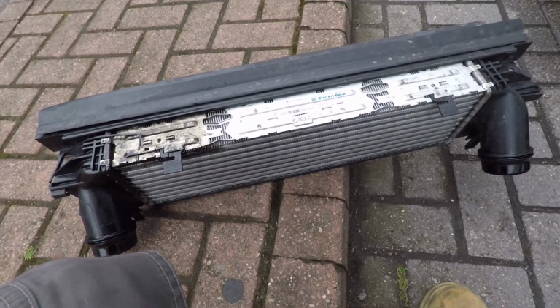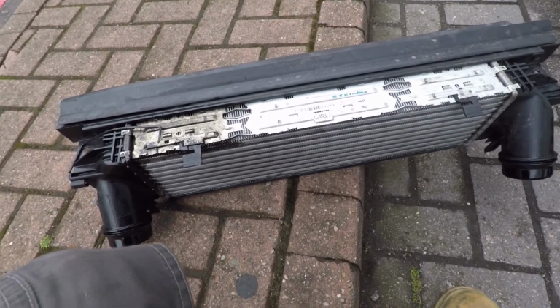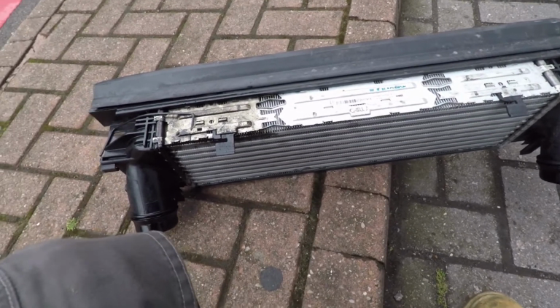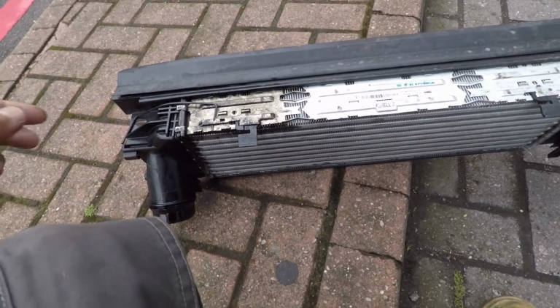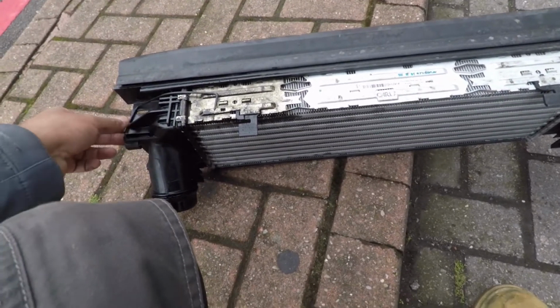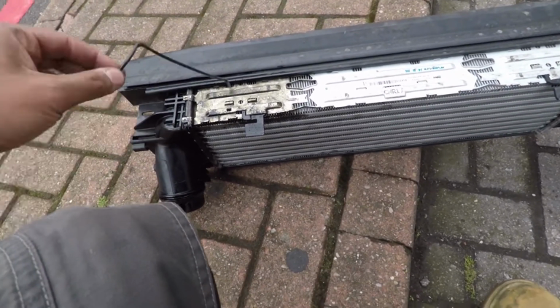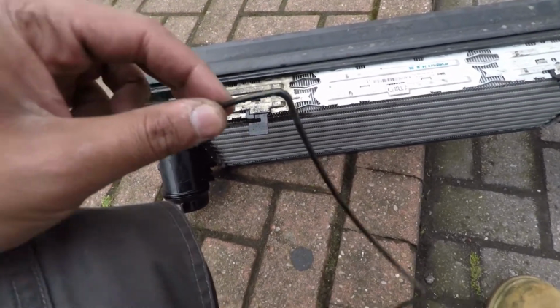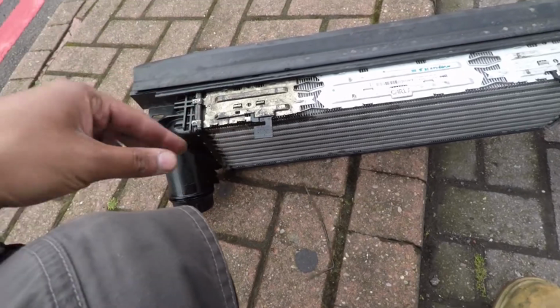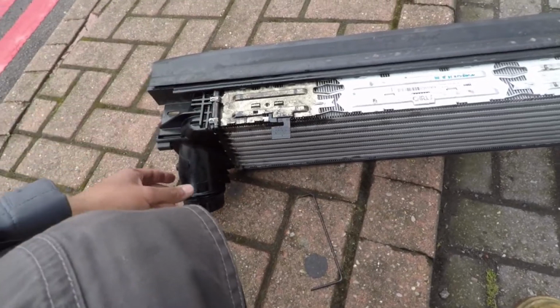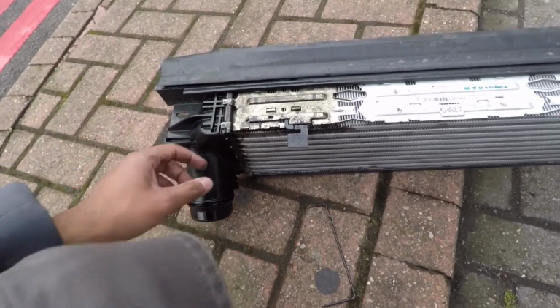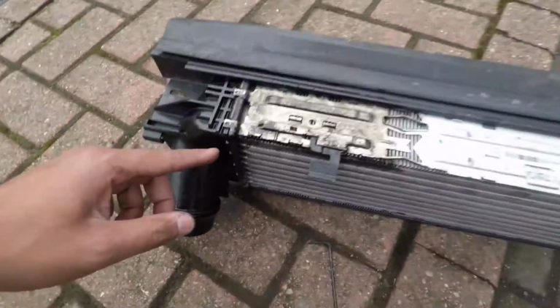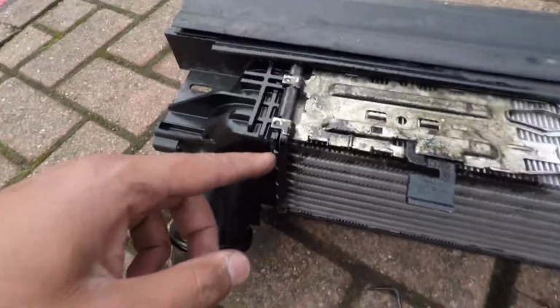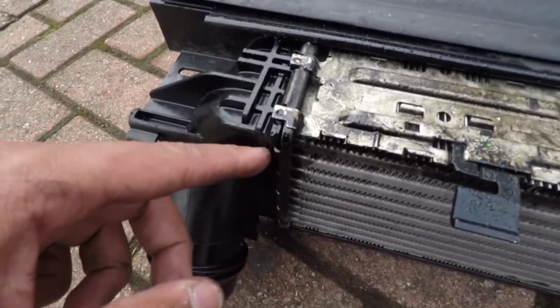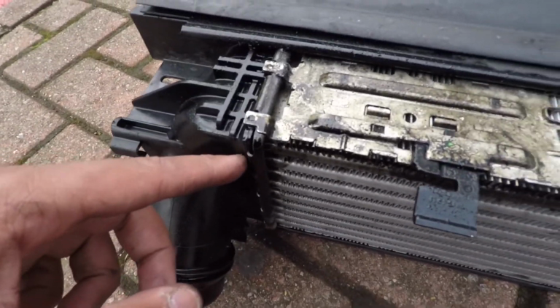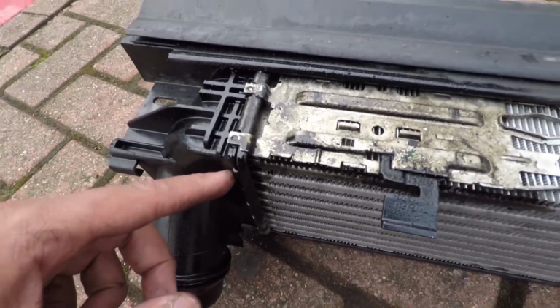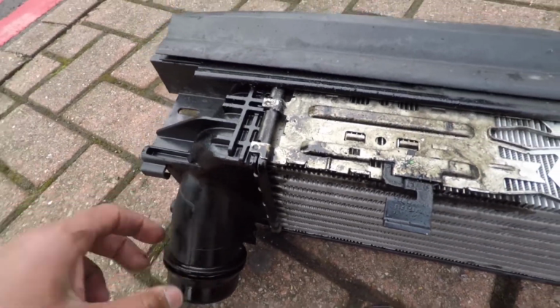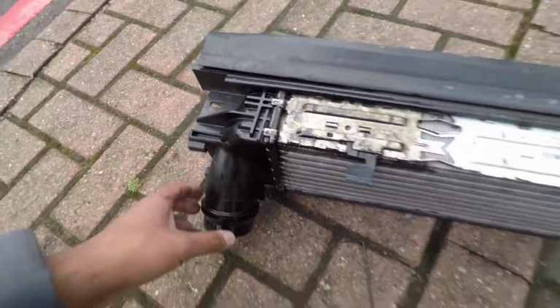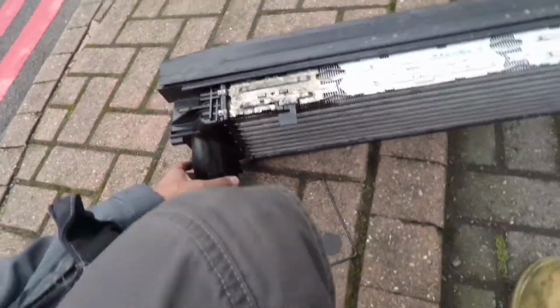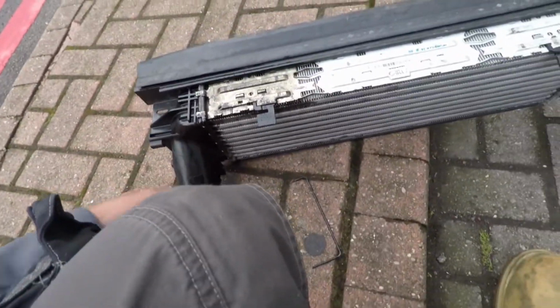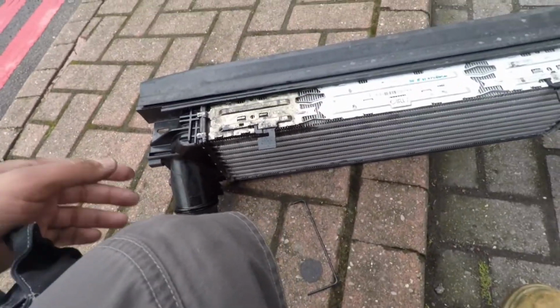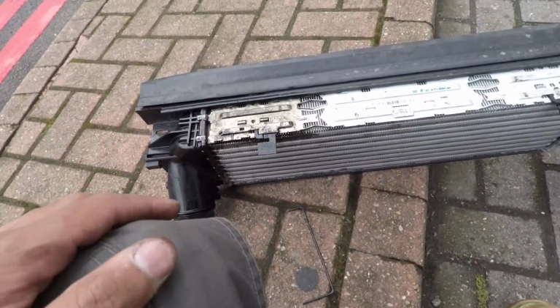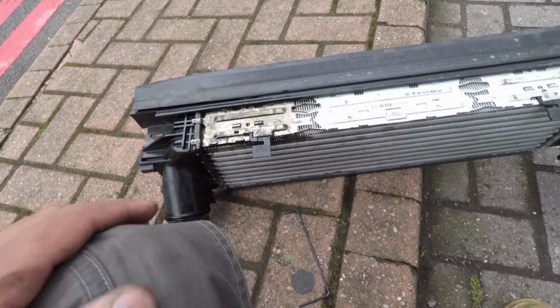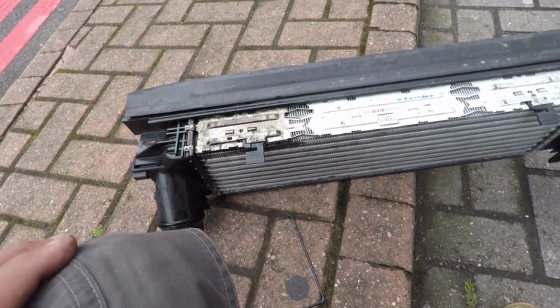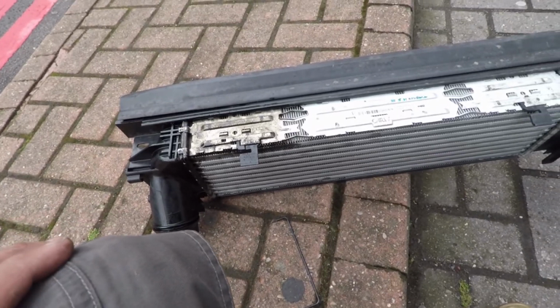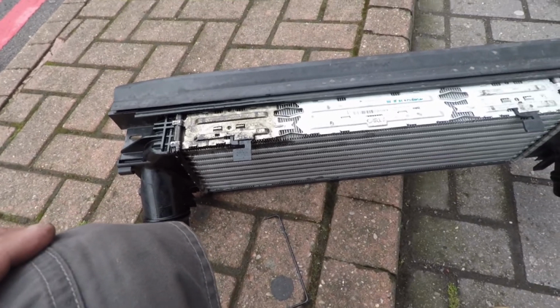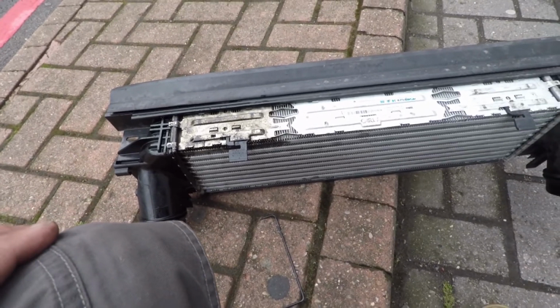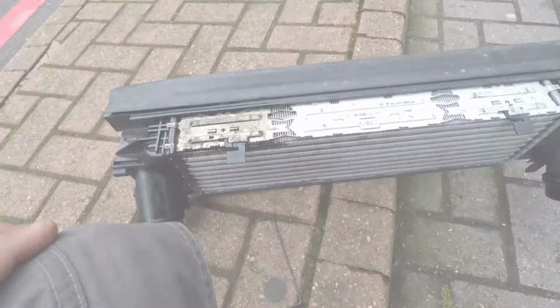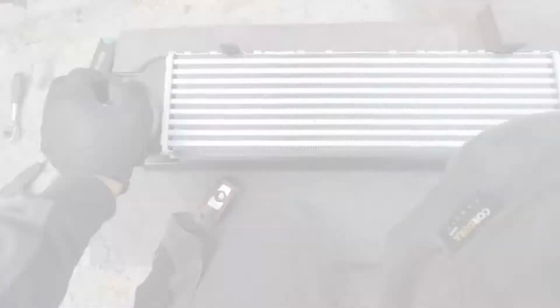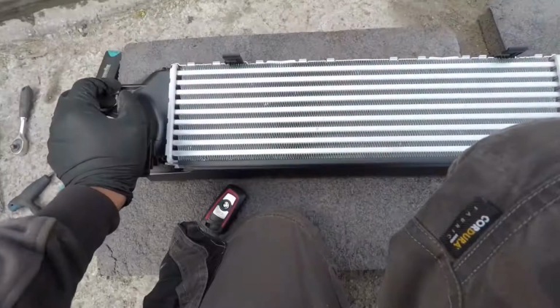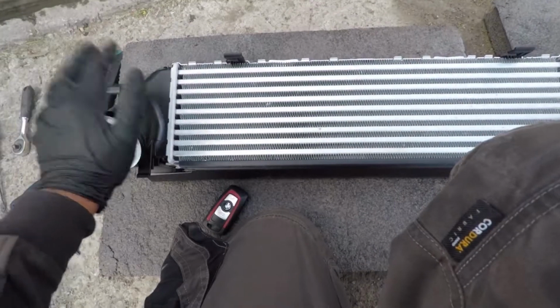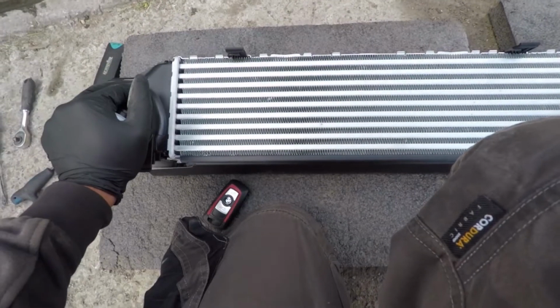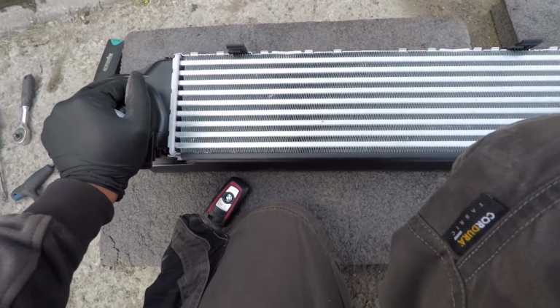Here's the old intercooler — it's a Valeo intercooler. As you can see, the rubber seal broke off and it's leaking air from this gap here, so it's not holding in any pressure. I'm picking up the new intercooler now.